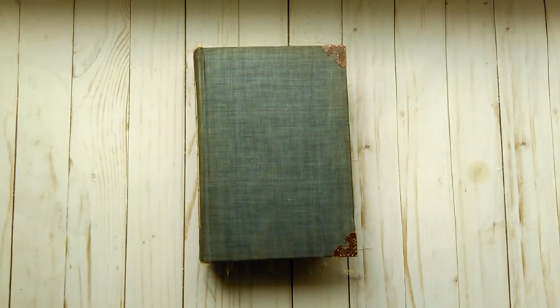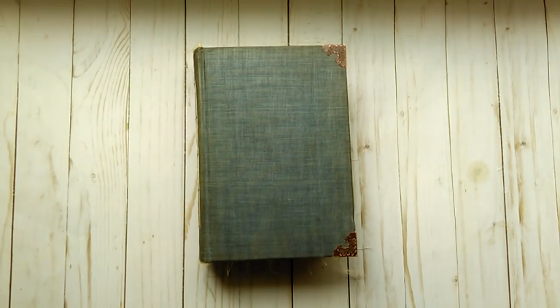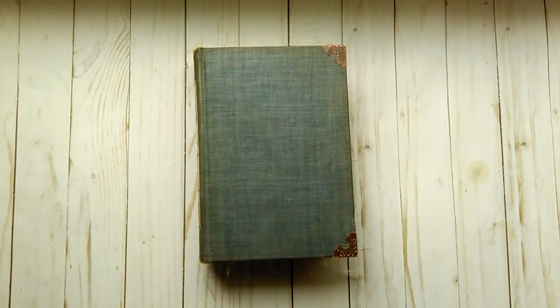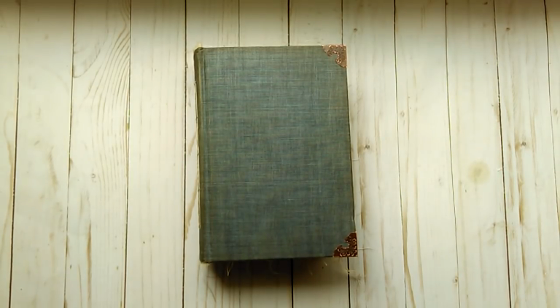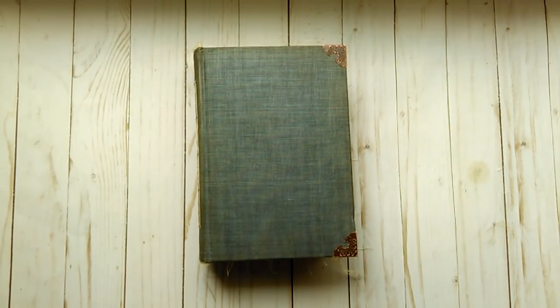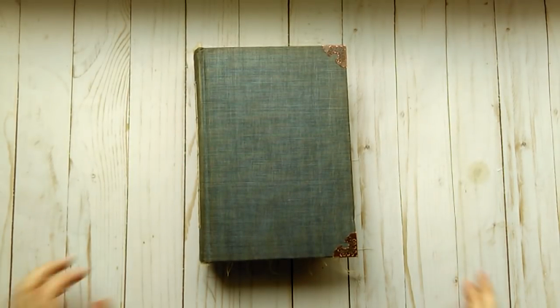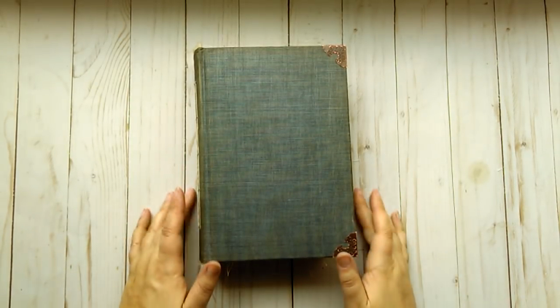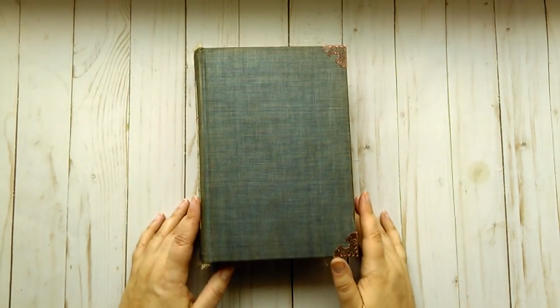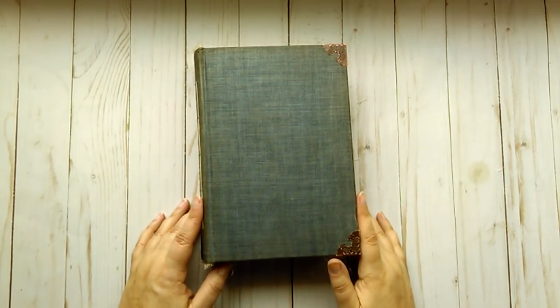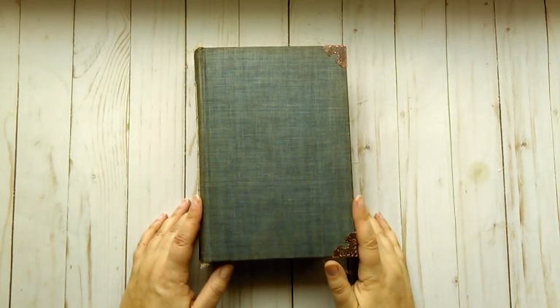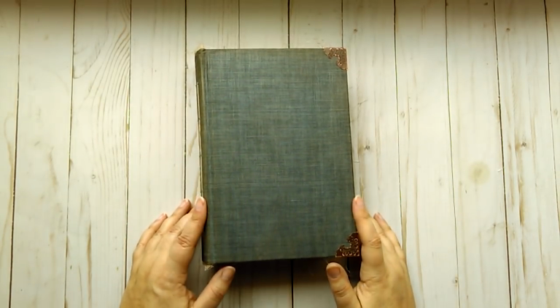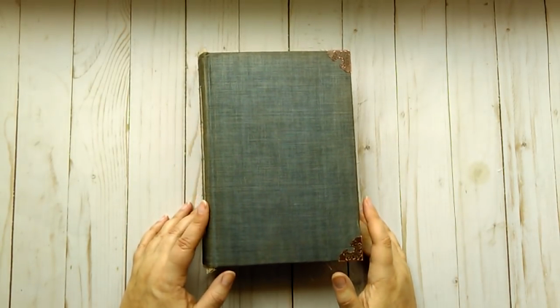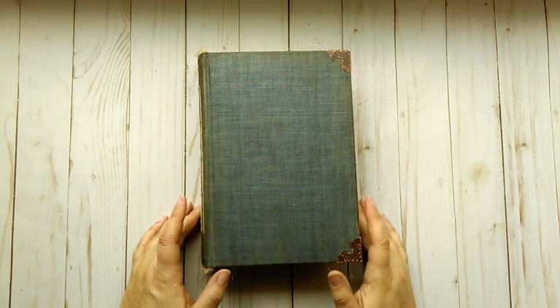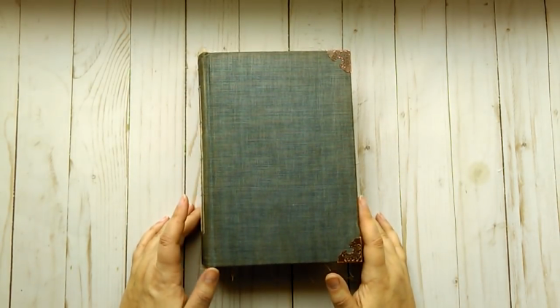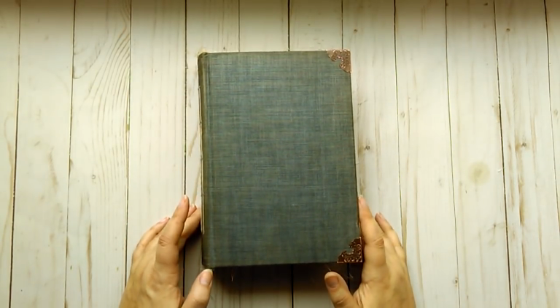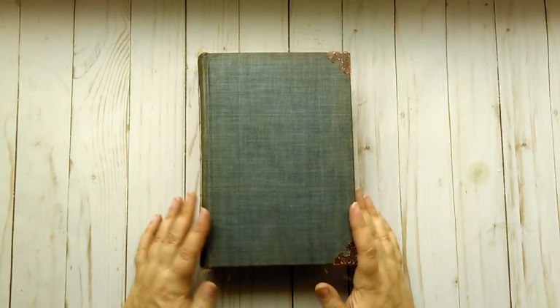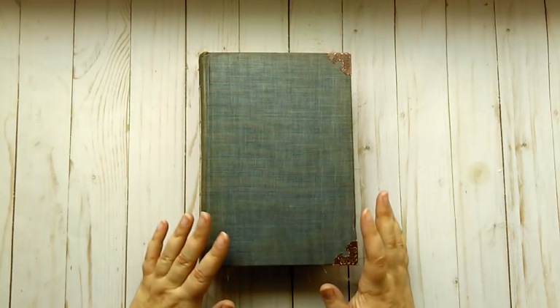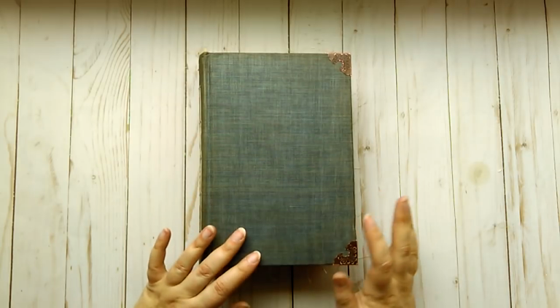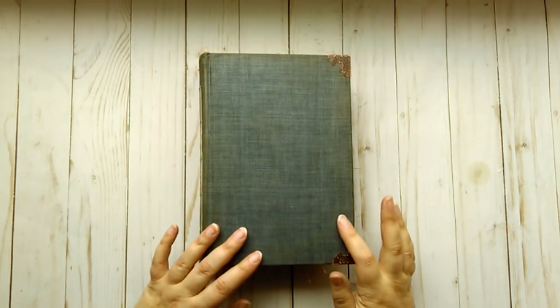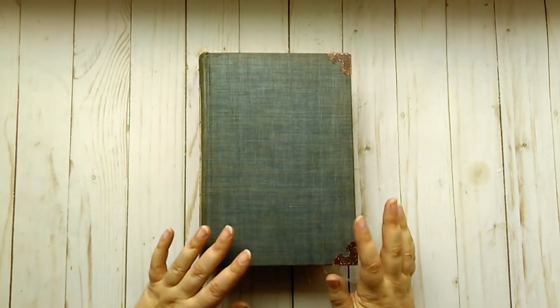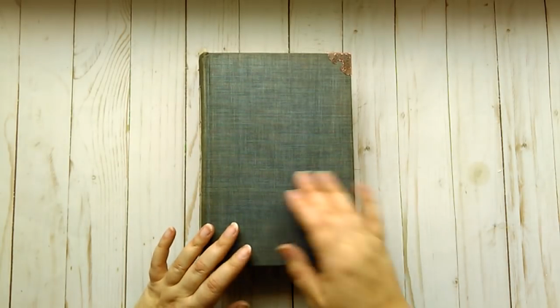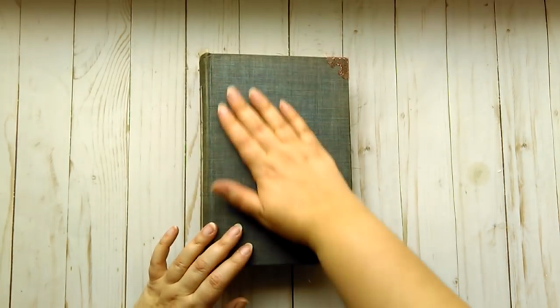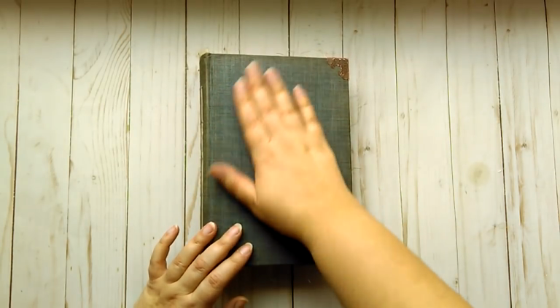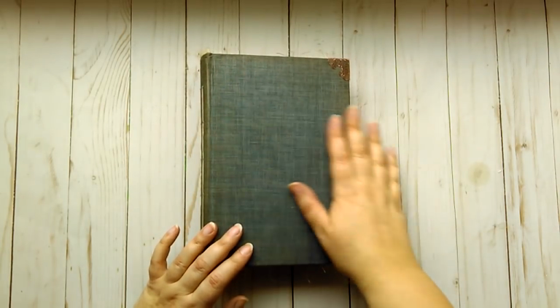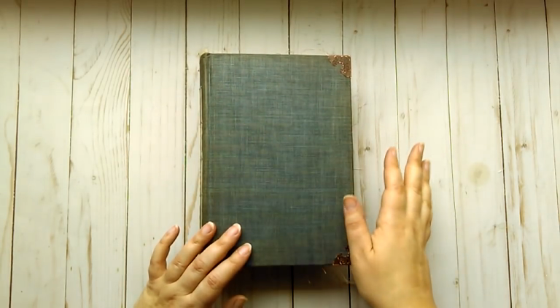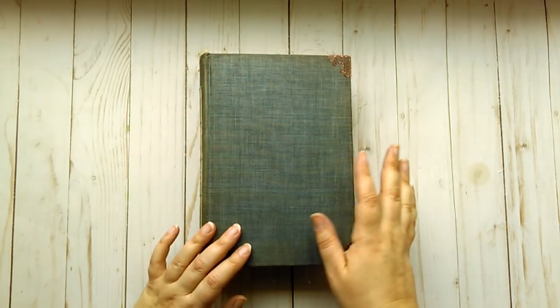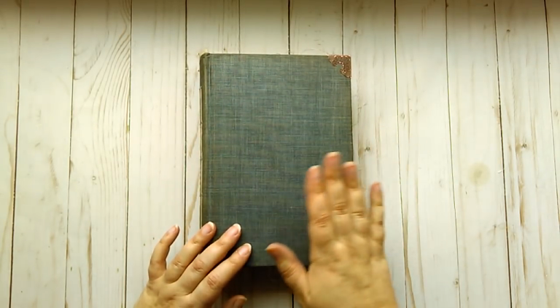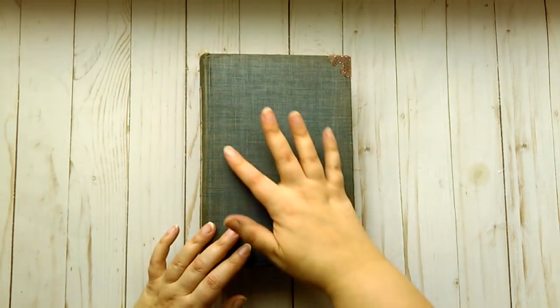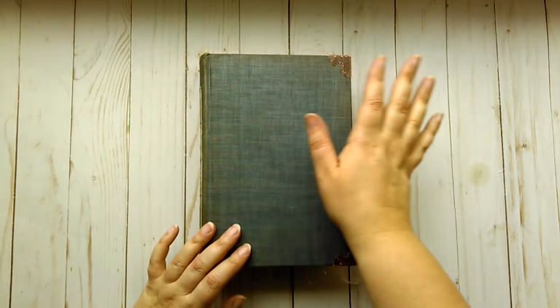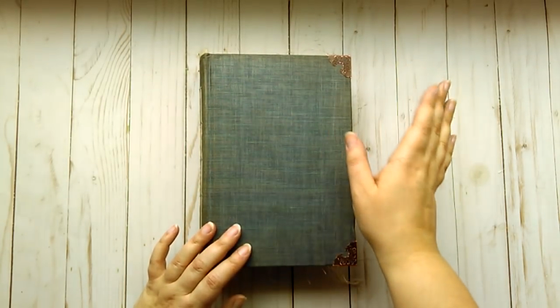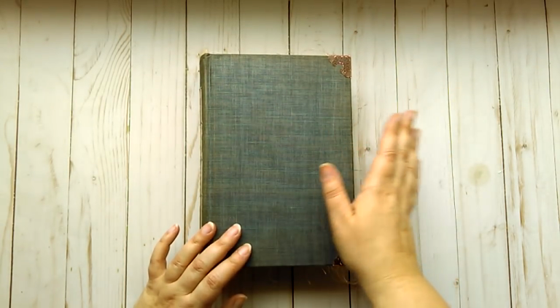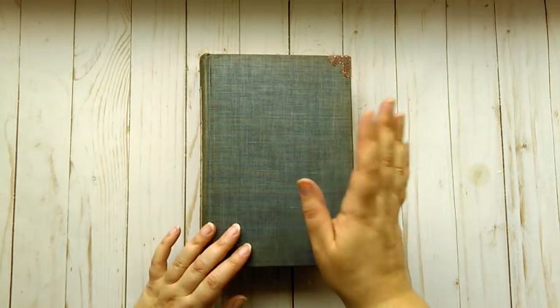Hello, it's Marcia with Then and There. I'm back with another junk journal that I wanted to share with you guys. This one is going to be listed in my Etsy shop.